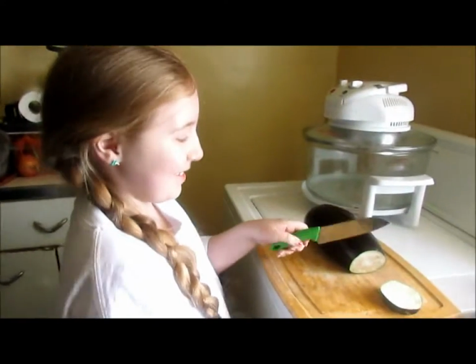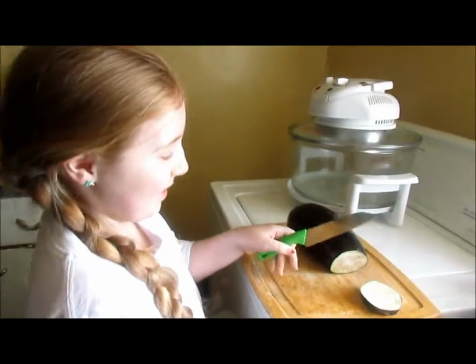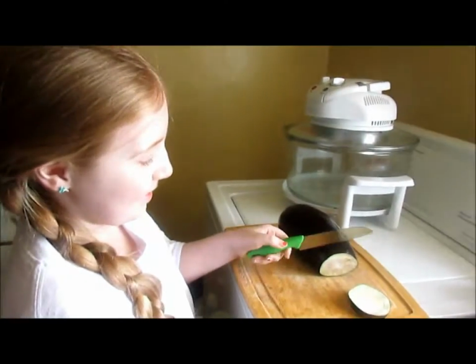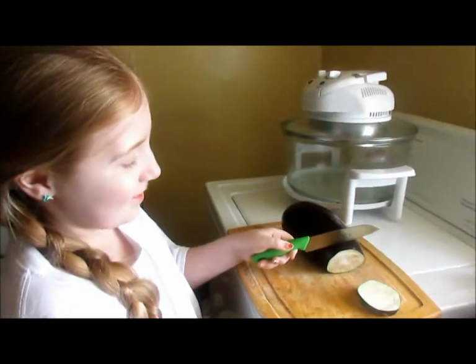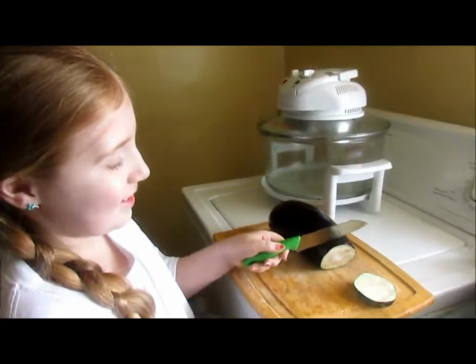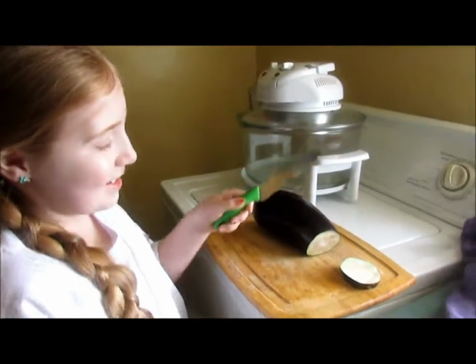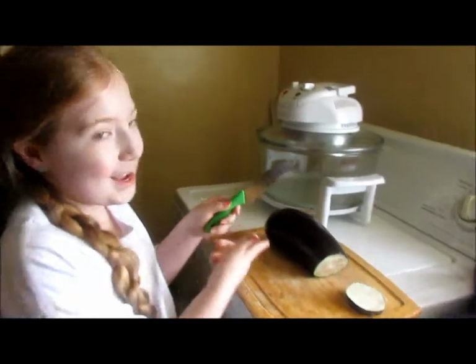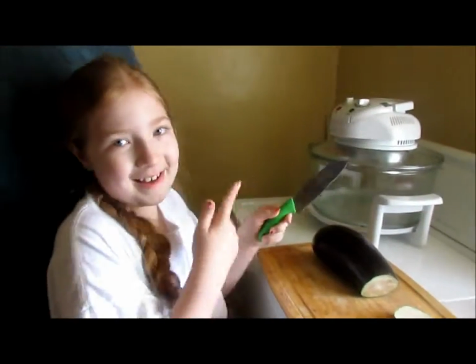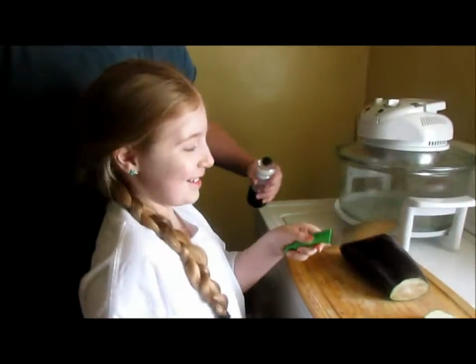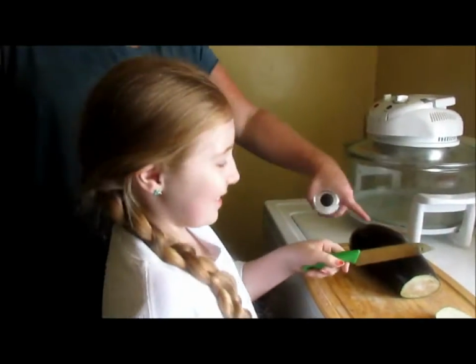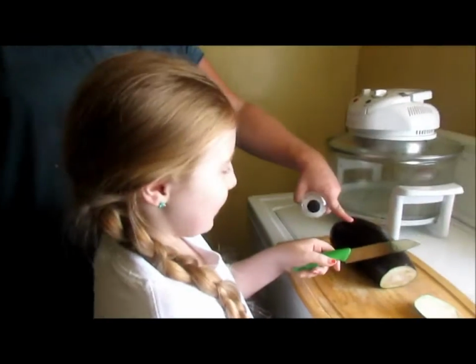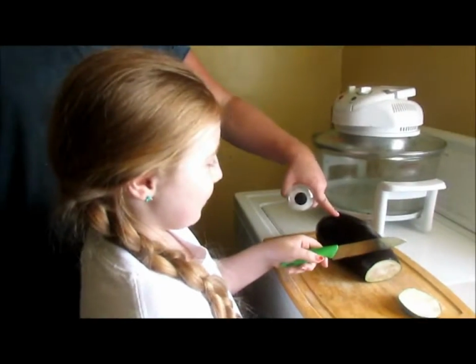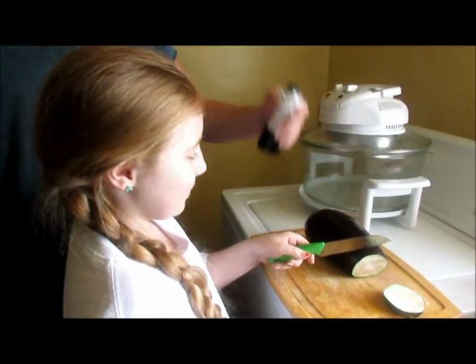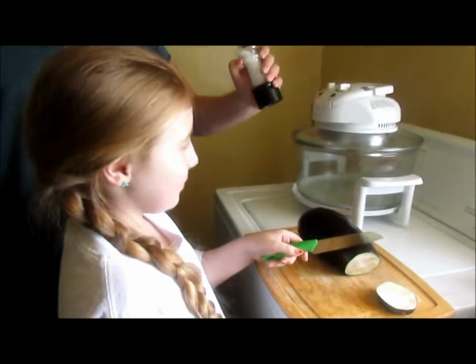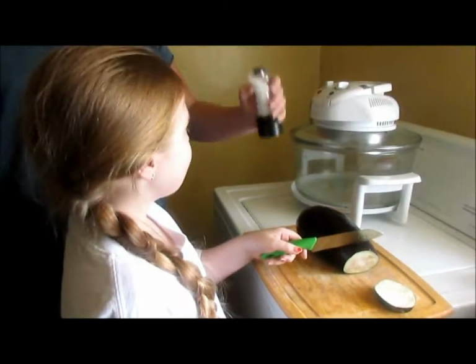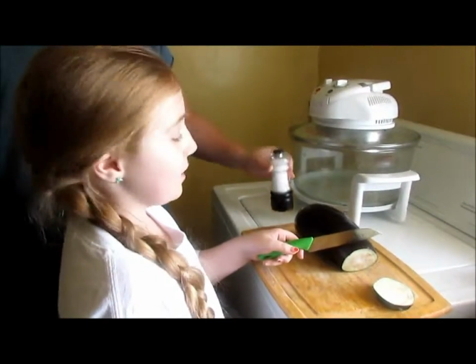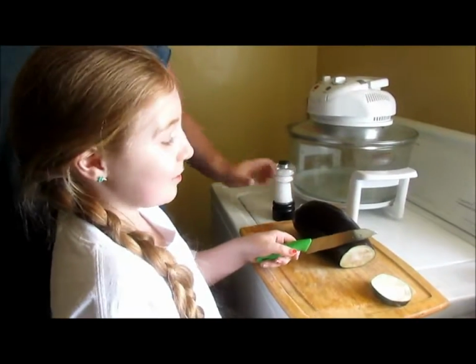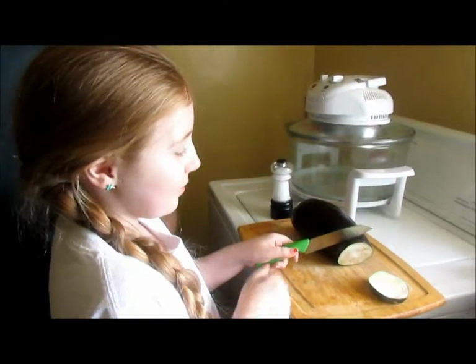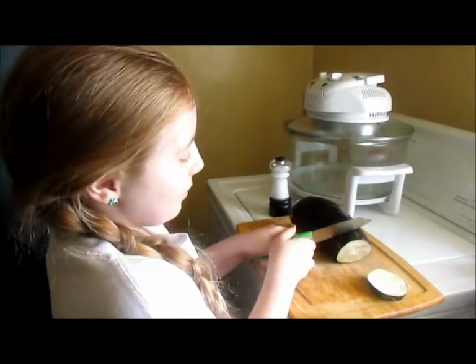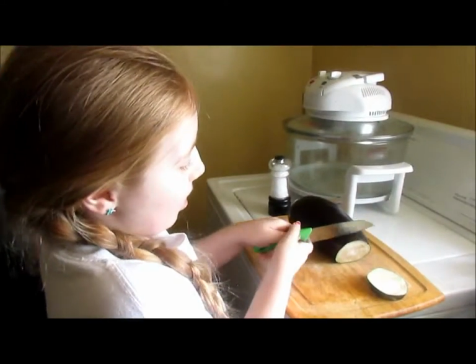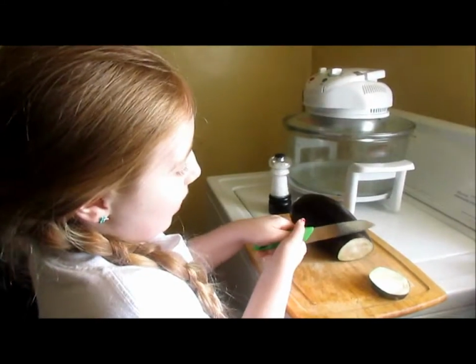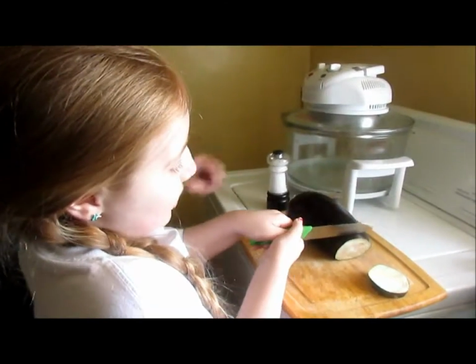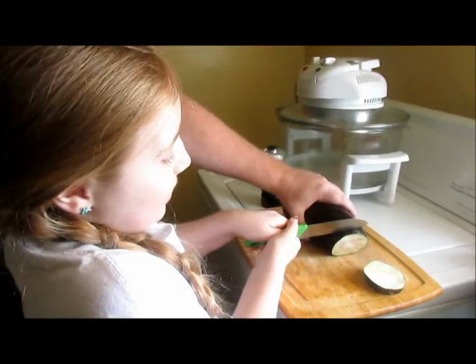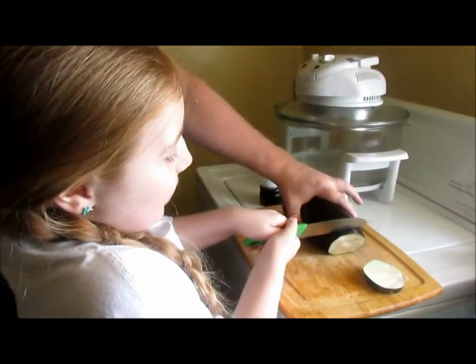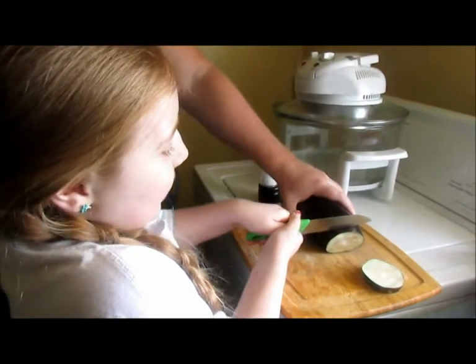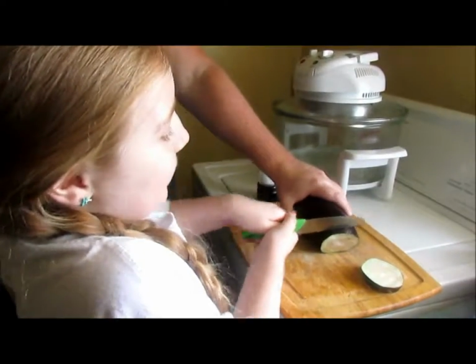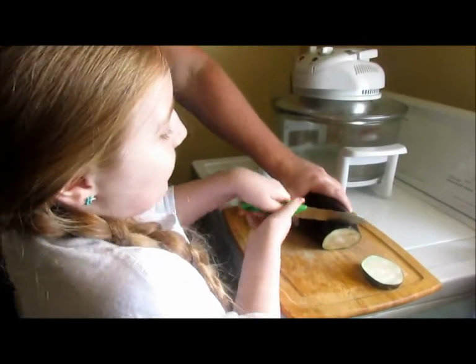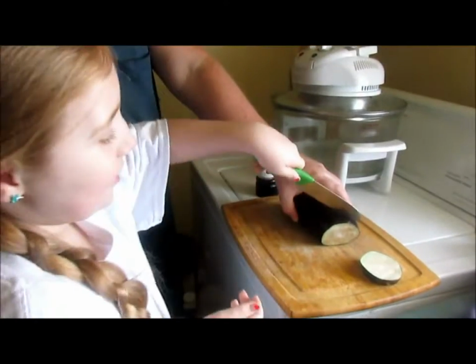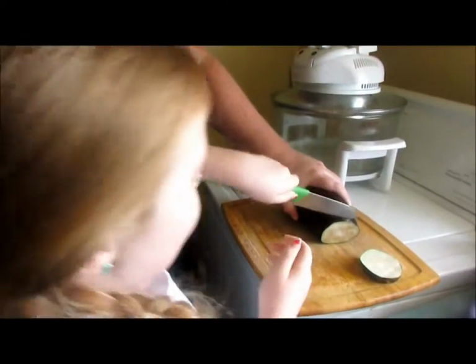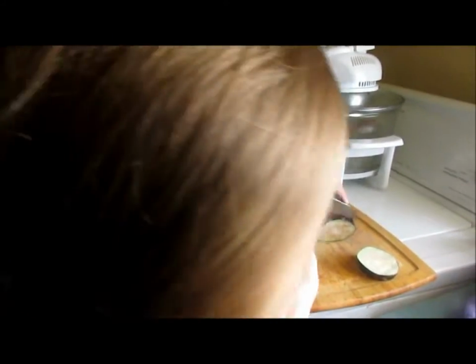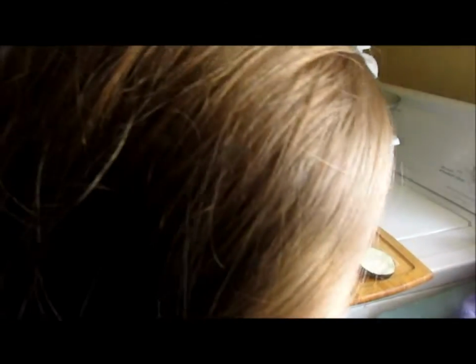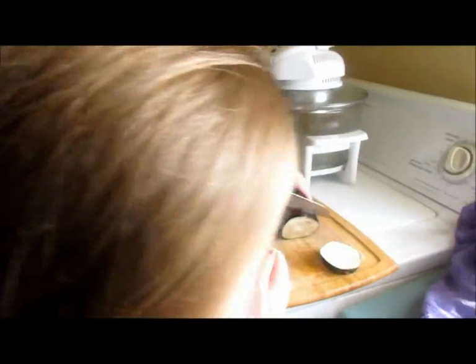First up is to slice your eggplant. You're going to need eggplant and sea salt, and cheese. This is a great bun.